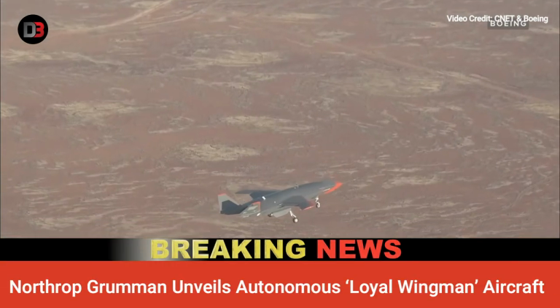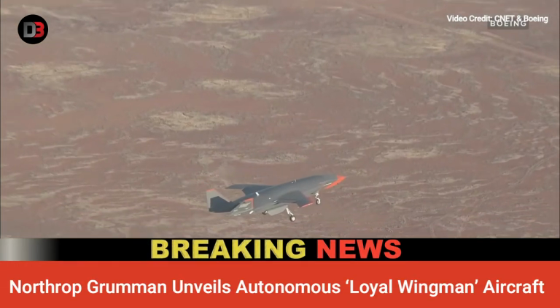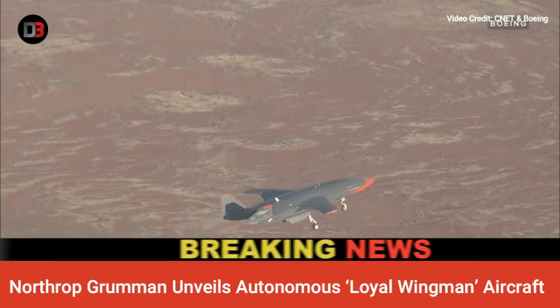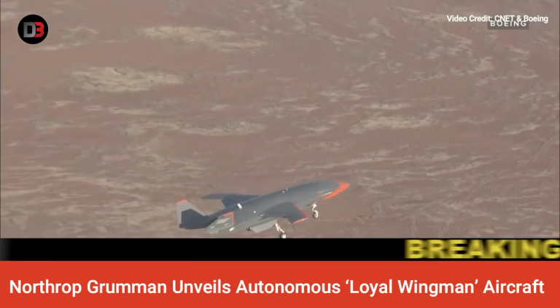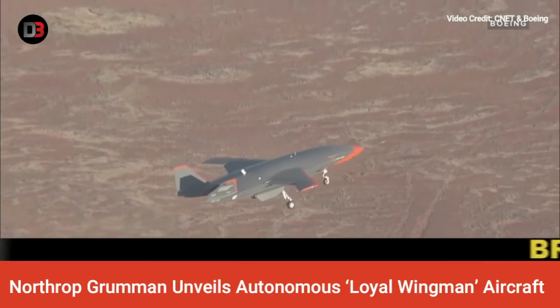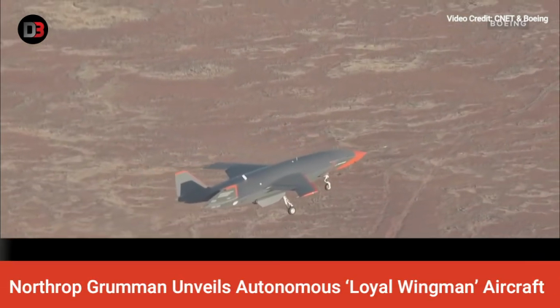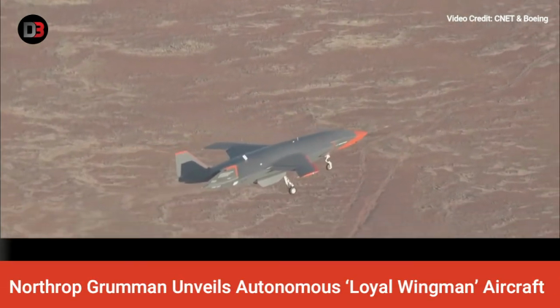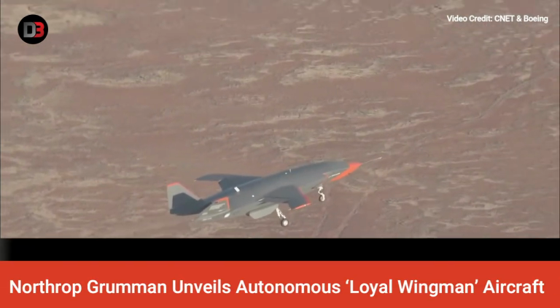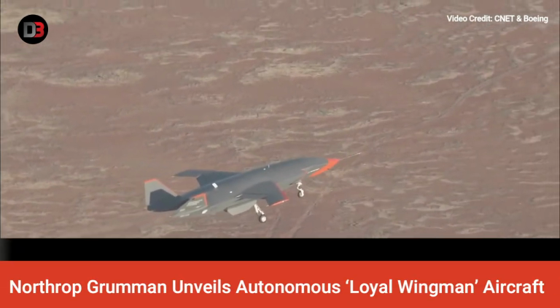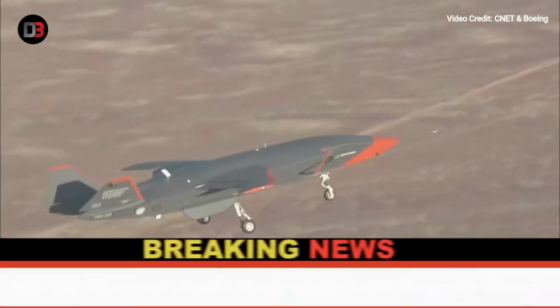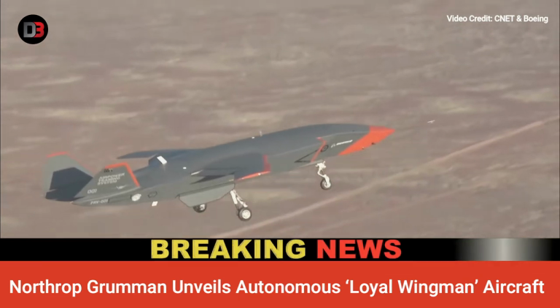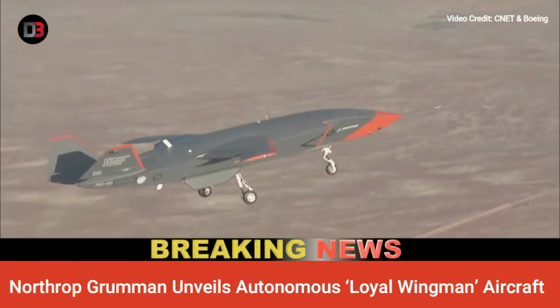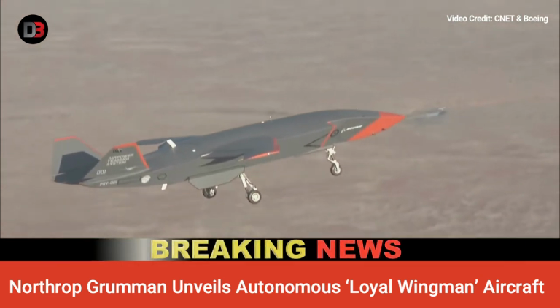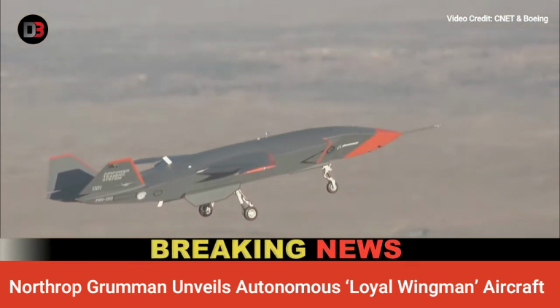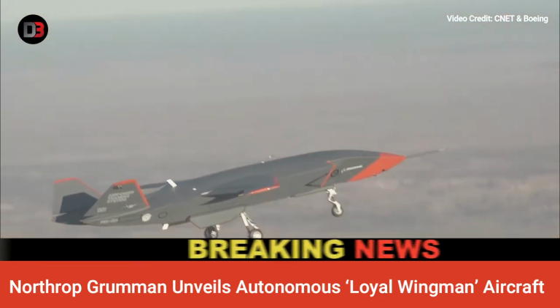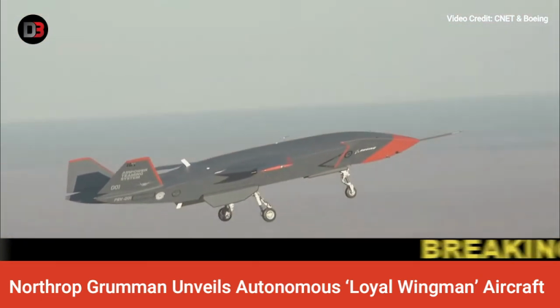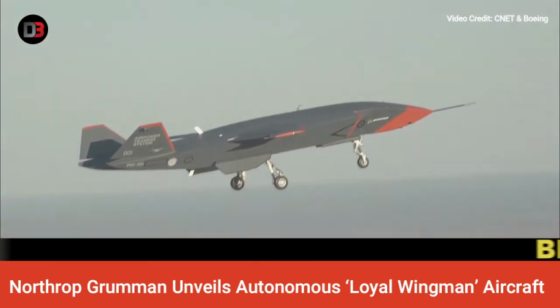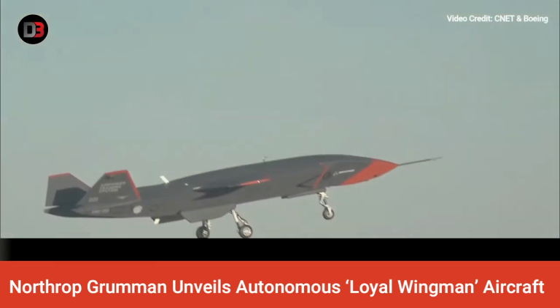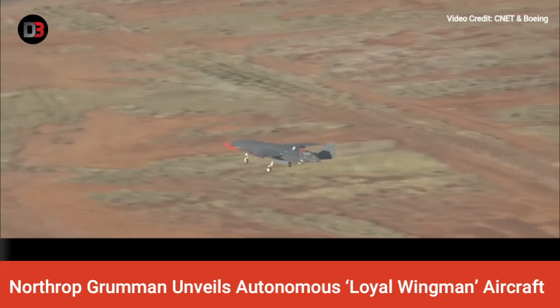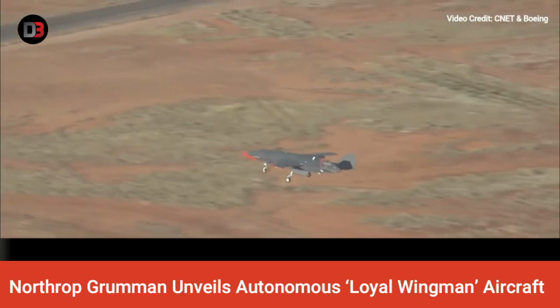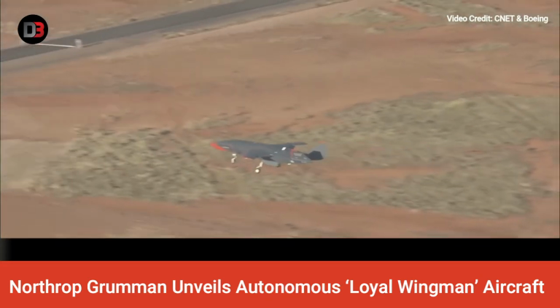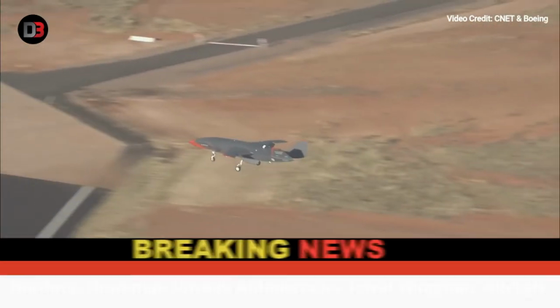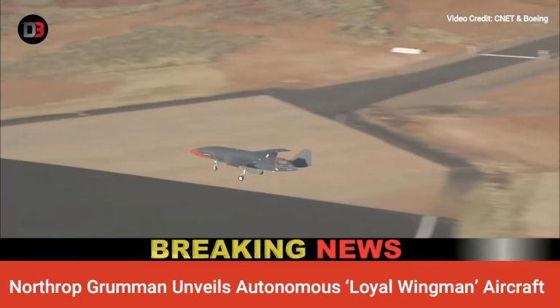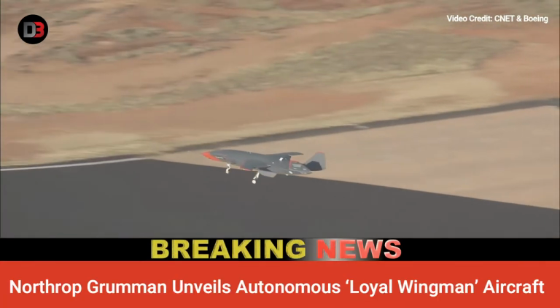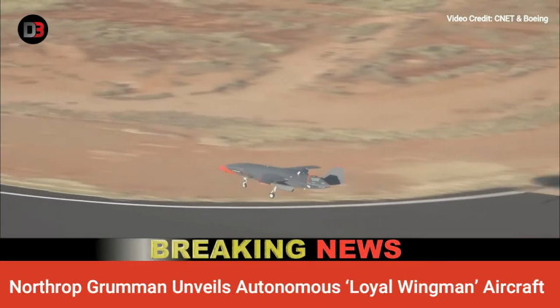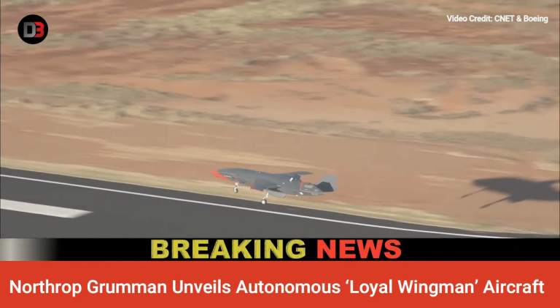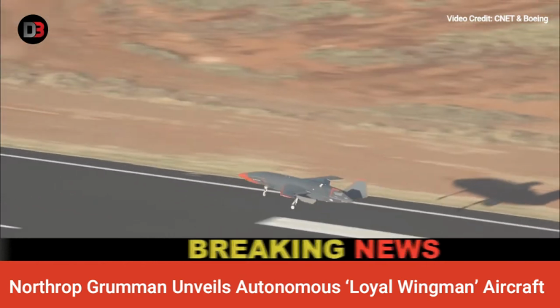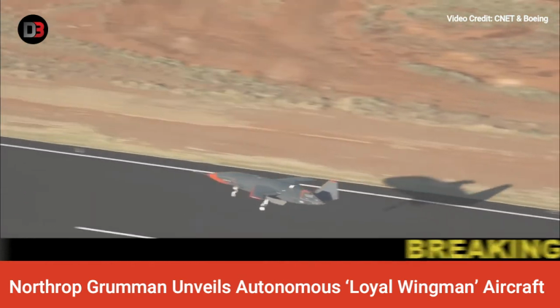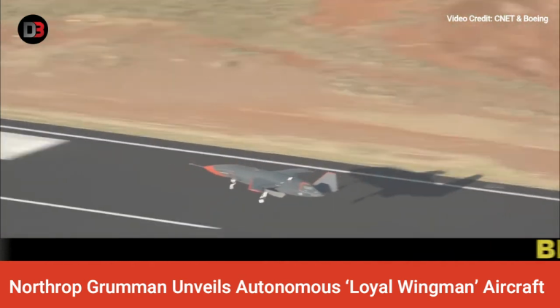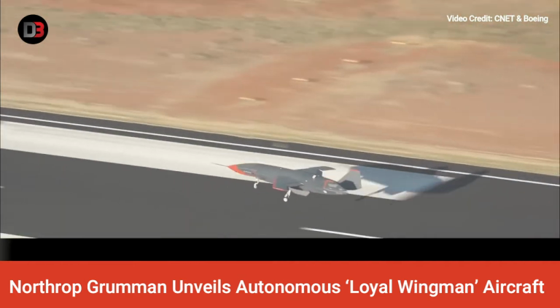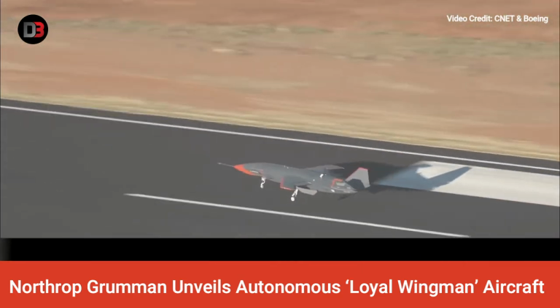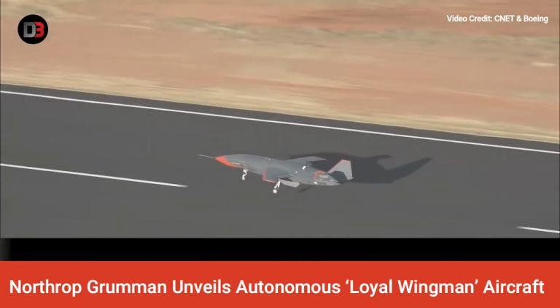Its payload bay can carry 1,000 pounds of cargo. According to Richard Sullivan, Vice President of Program Management at Northrop Grumman, the aircraft requires only a 3,000-feet runway for takeoff — shorter than most other aircraft.